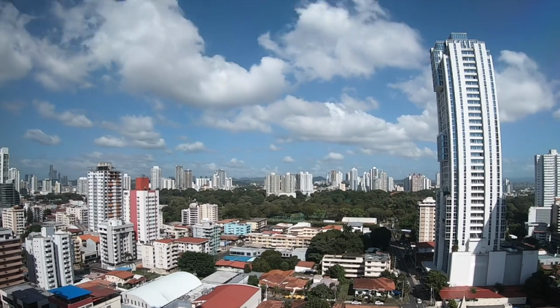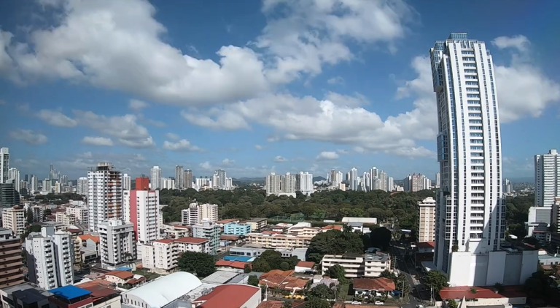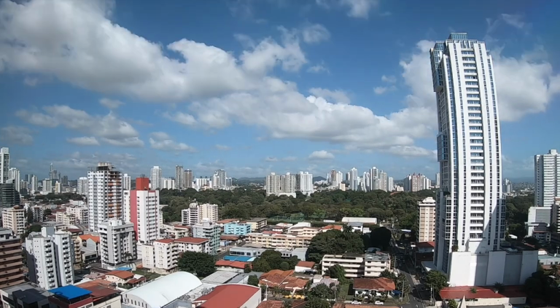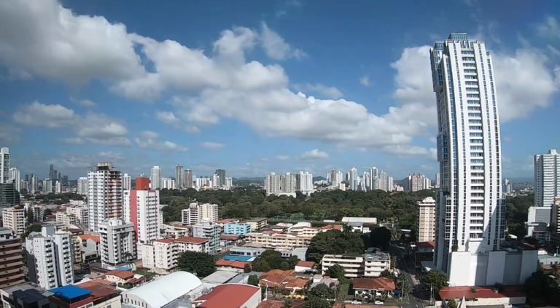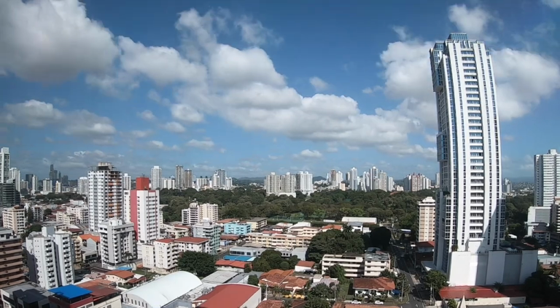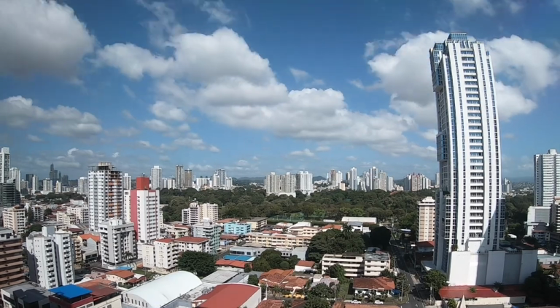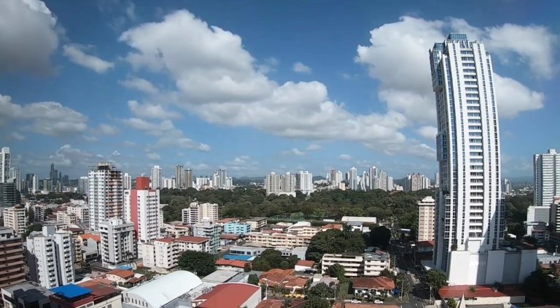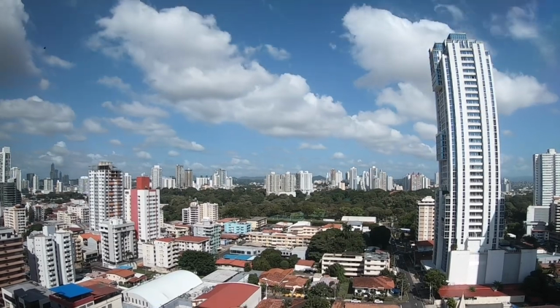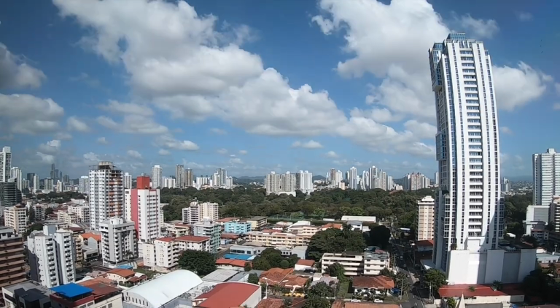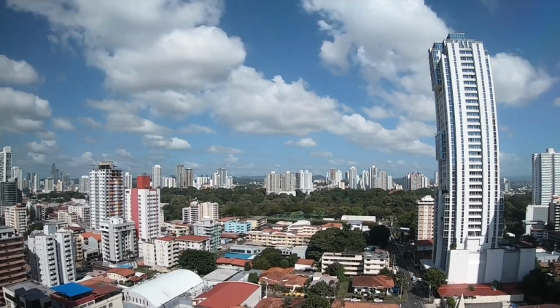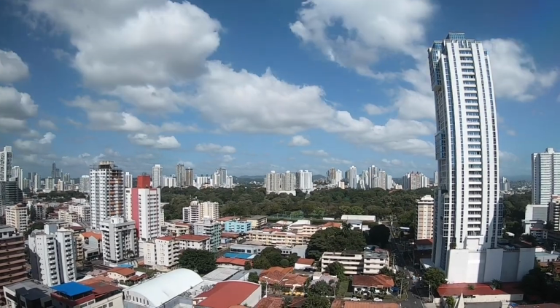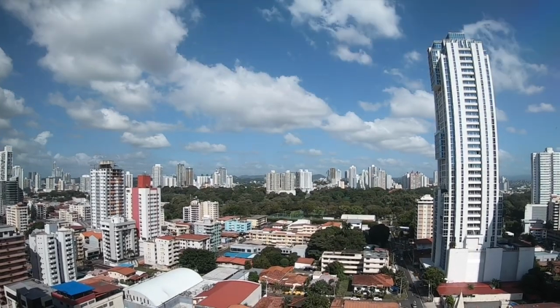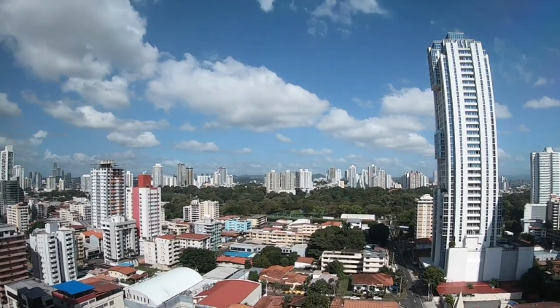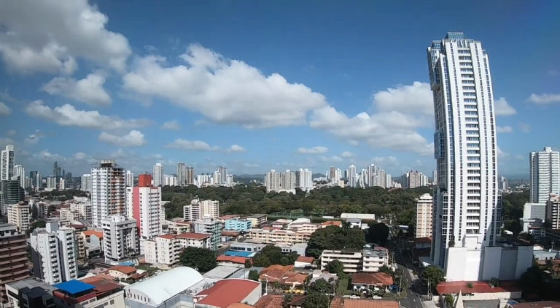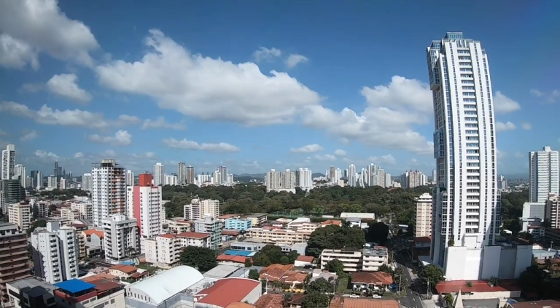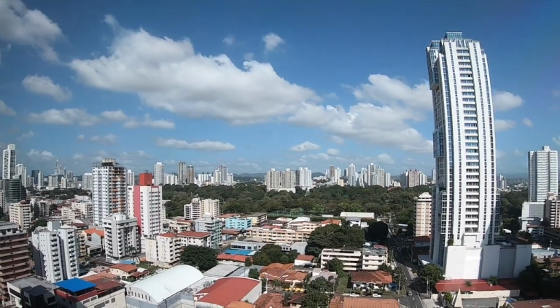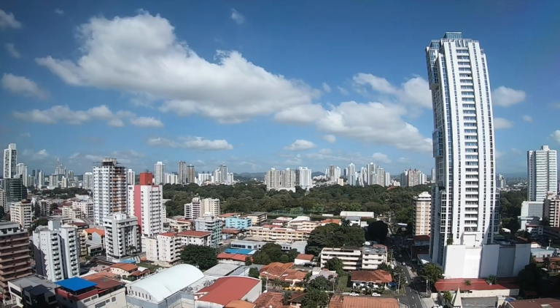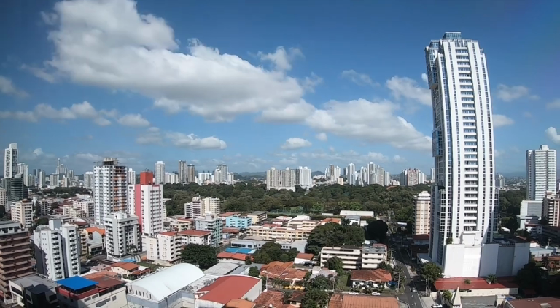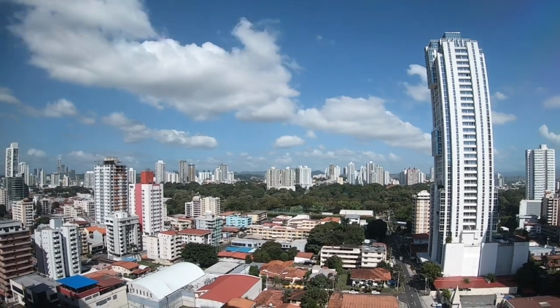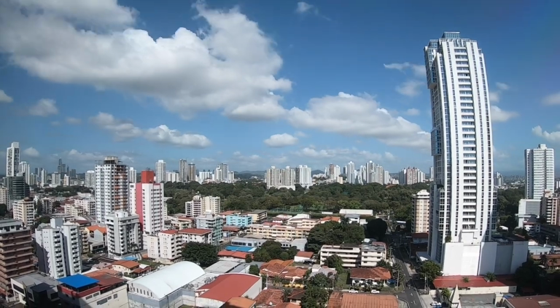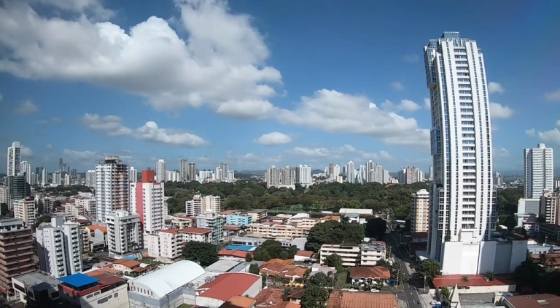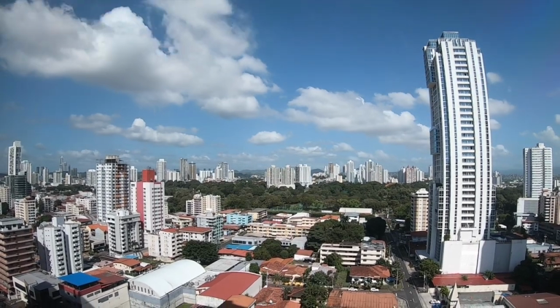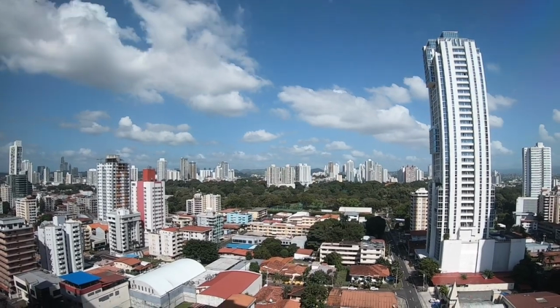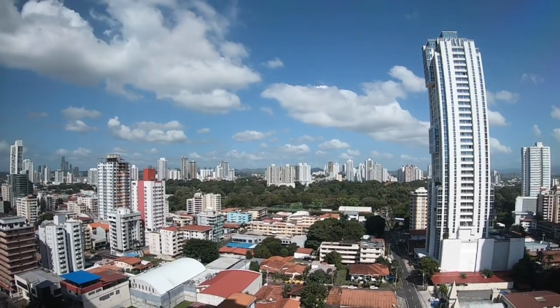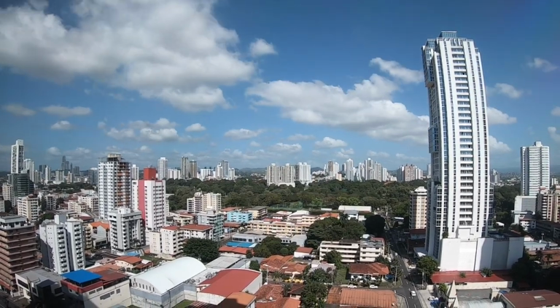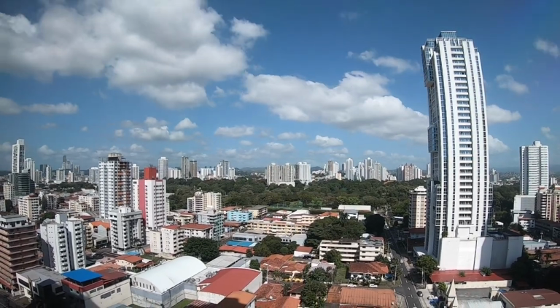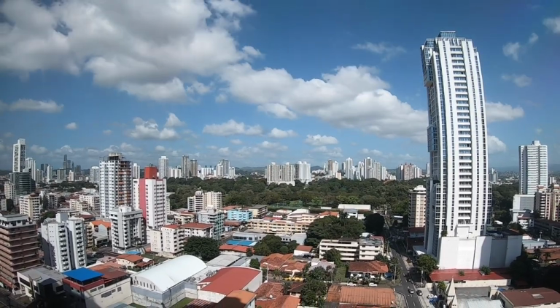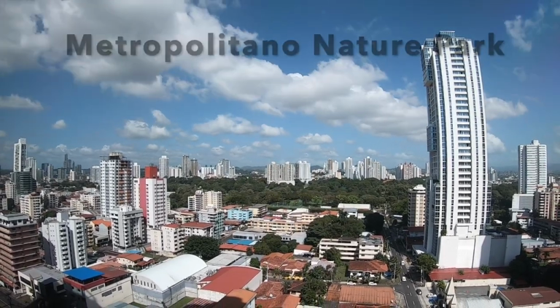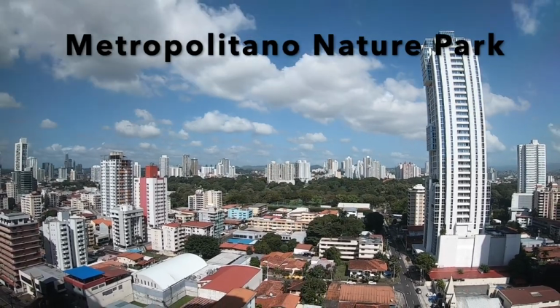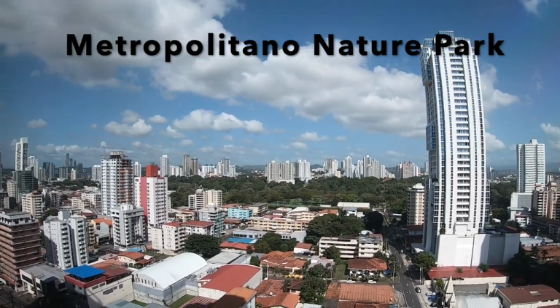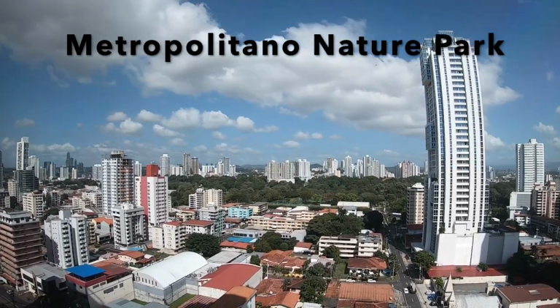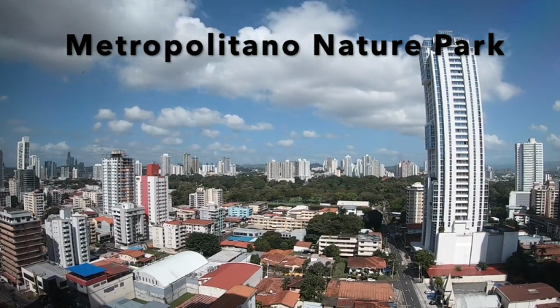Hey guys, welcome back to our Adventures in Aviators hiking series. Today we are in Panama City, Panama, at a beautiful little nature park right in the heart of Panama City — Metropolitano Nature Park.